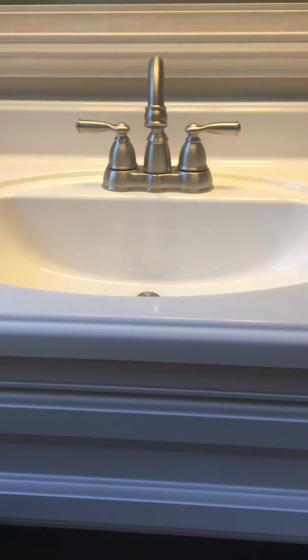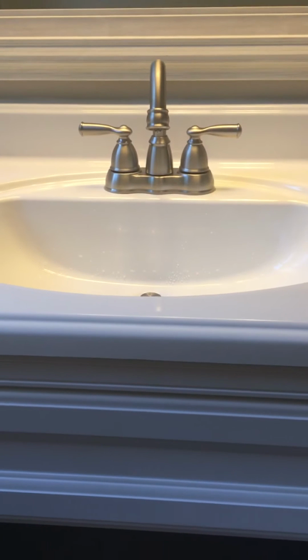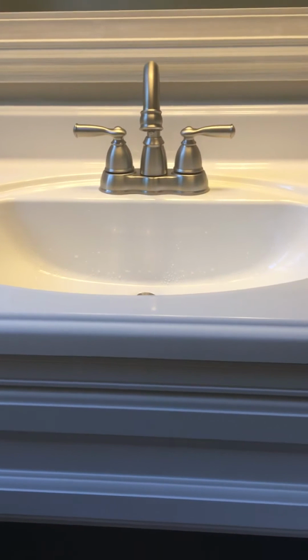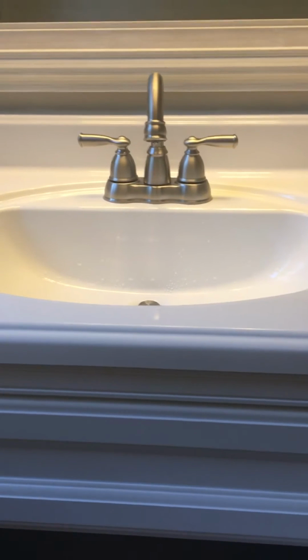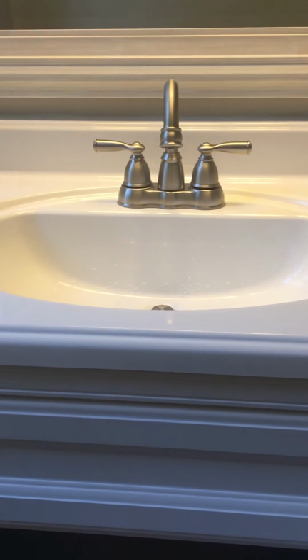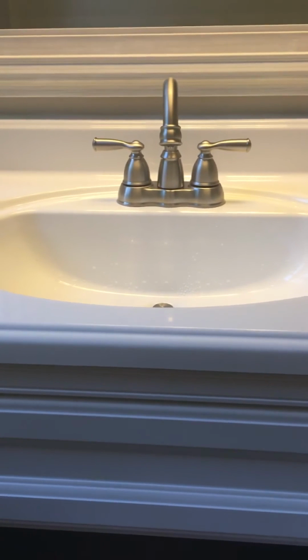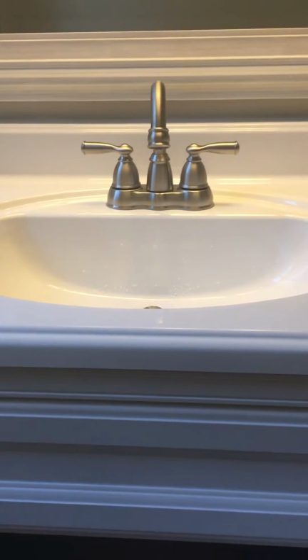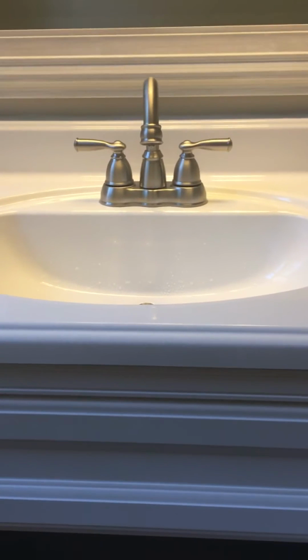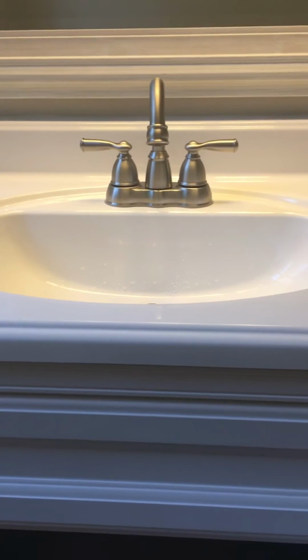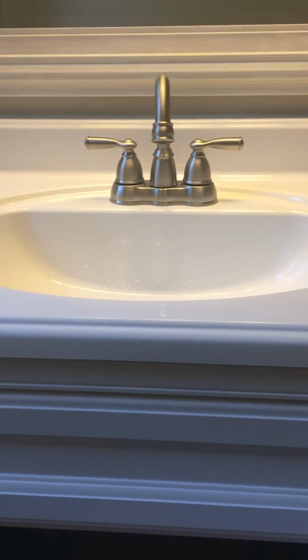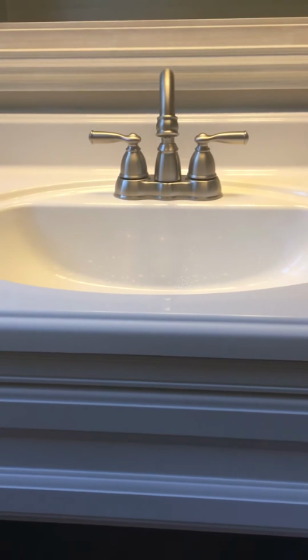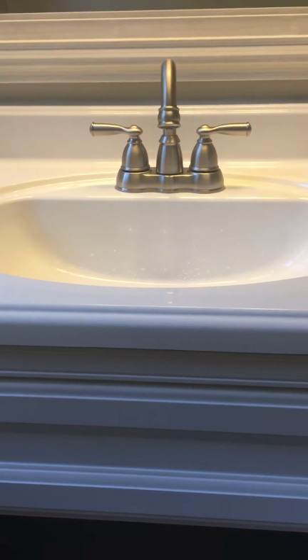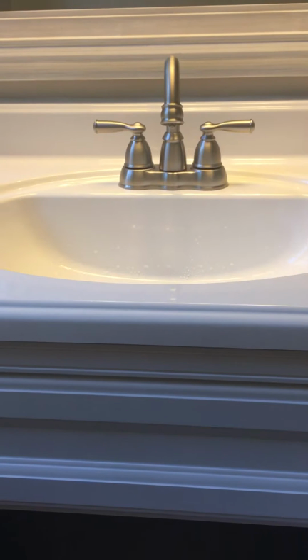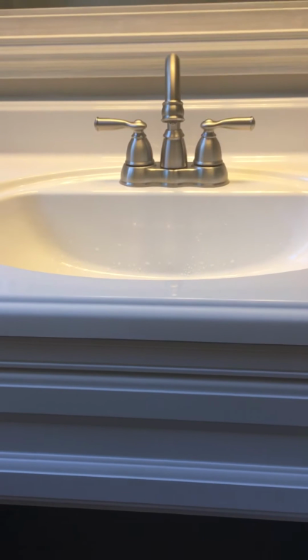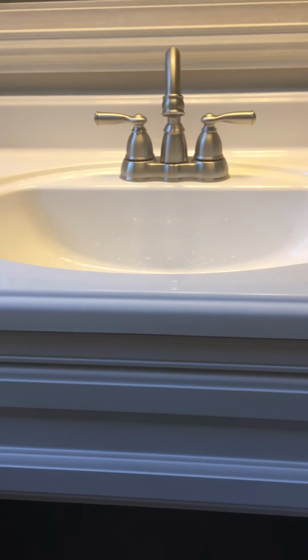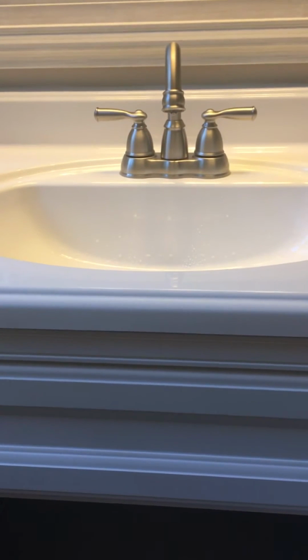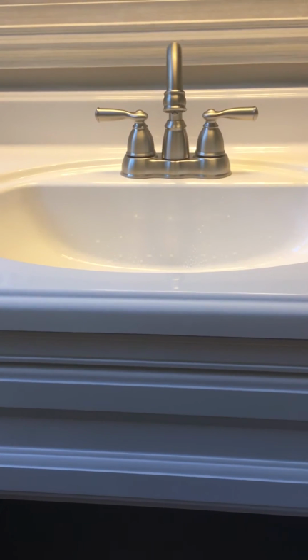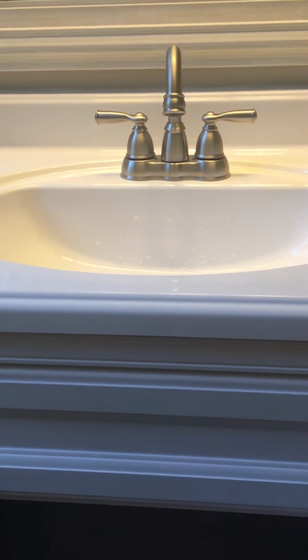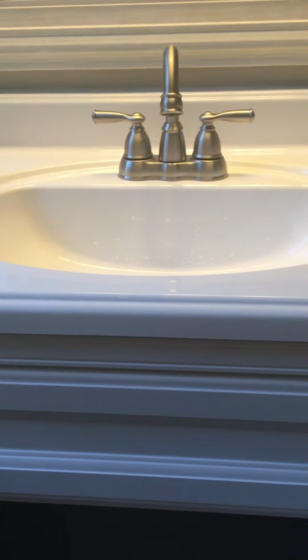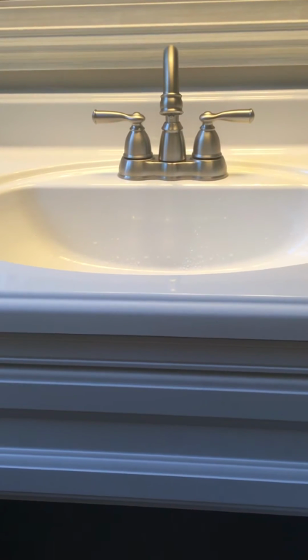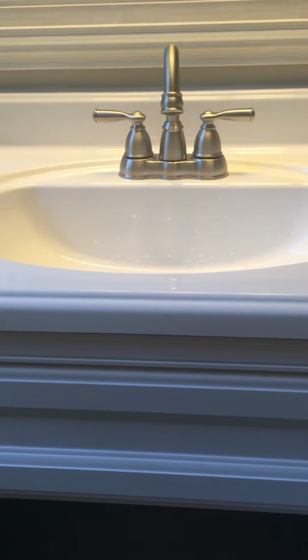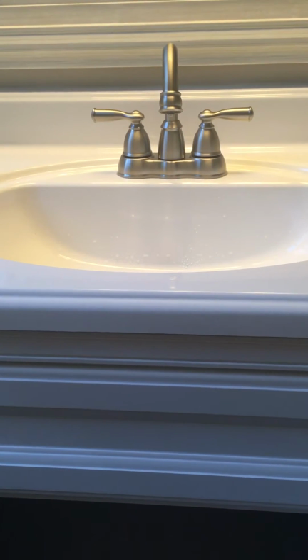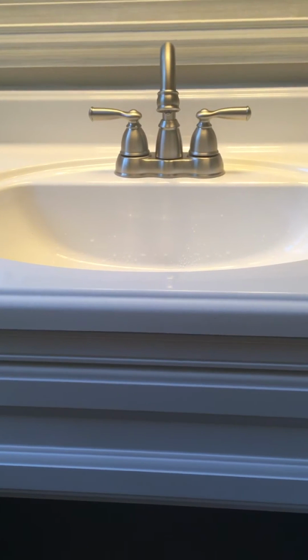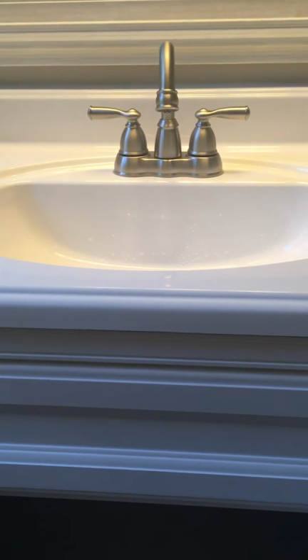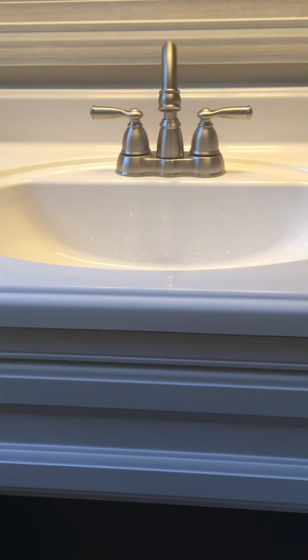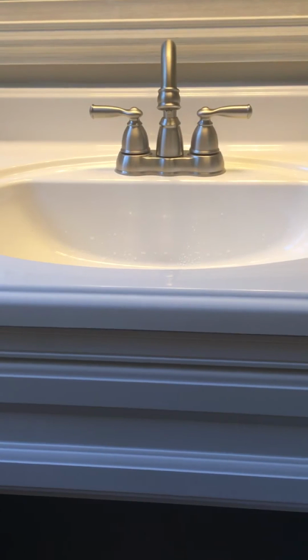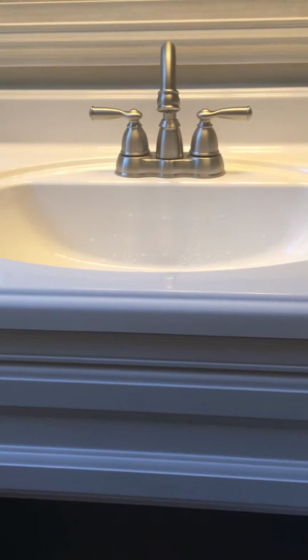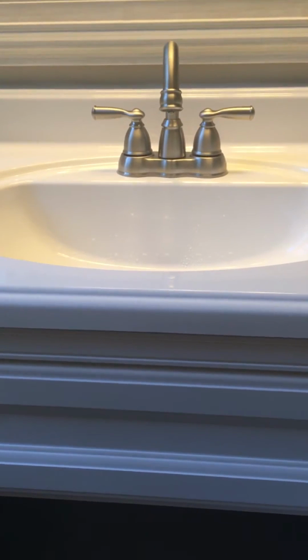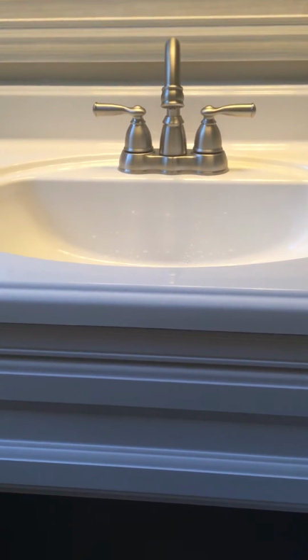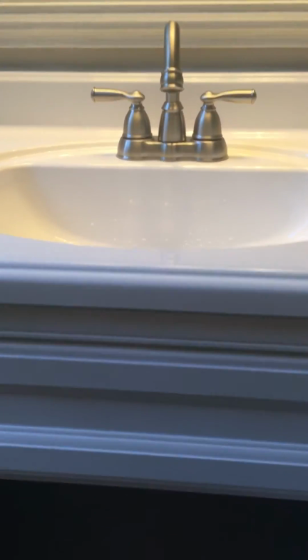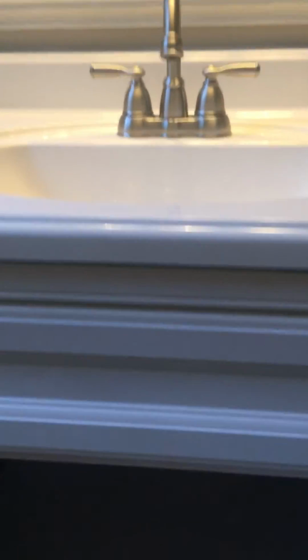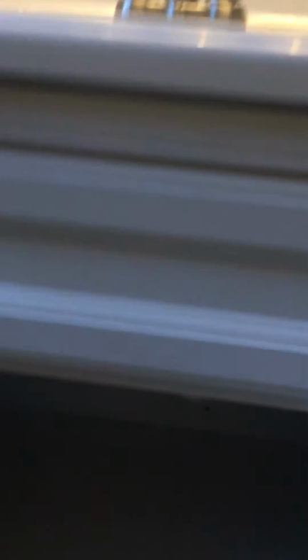Hello, Allegiance Home Inspection here today. I just wanted to point out something and try to explain this a little bit, because it is a little complicated and I can see why people would not understand why it's not the best way to do things.